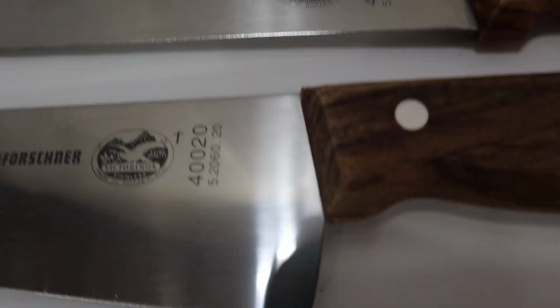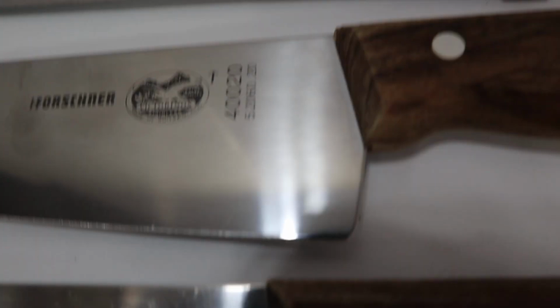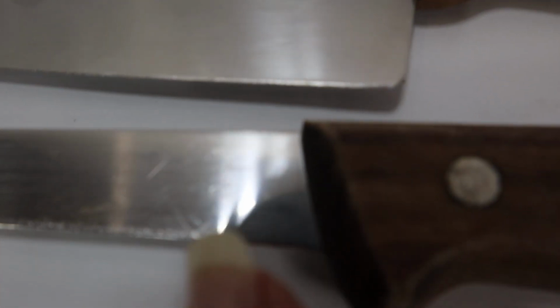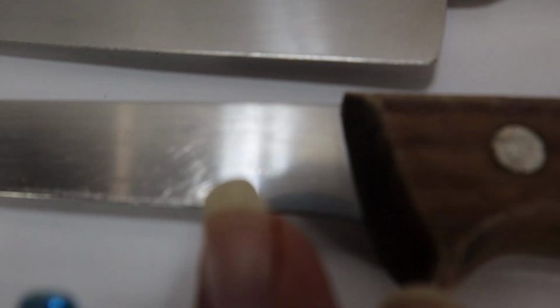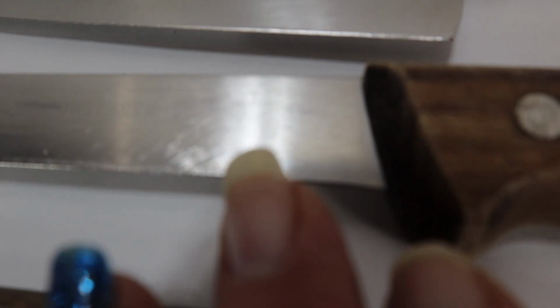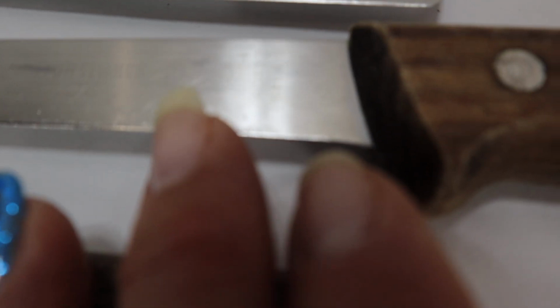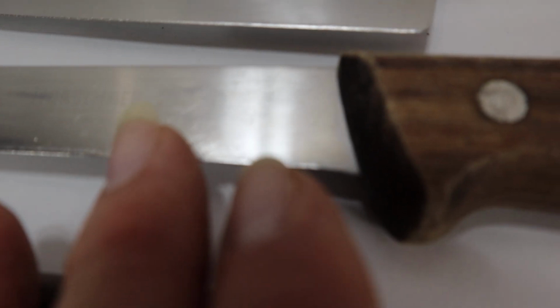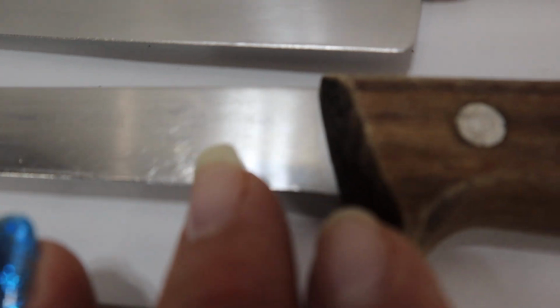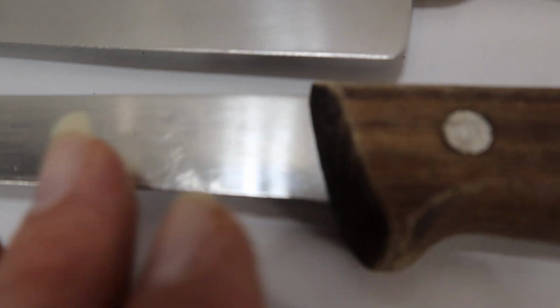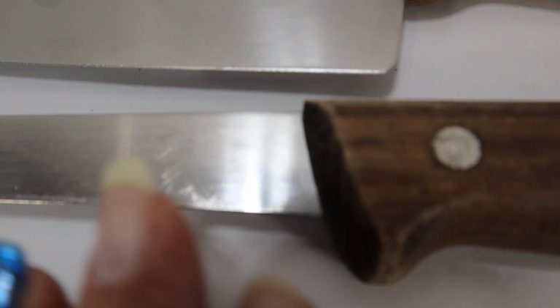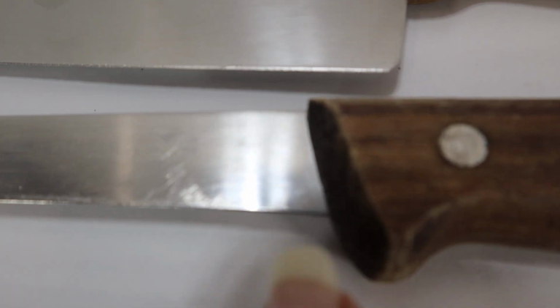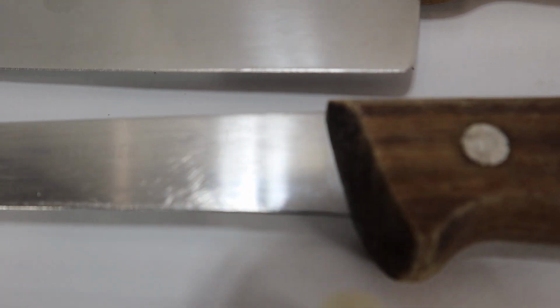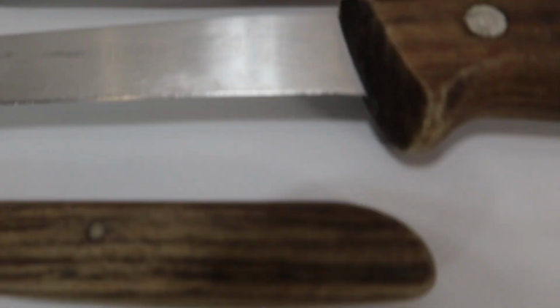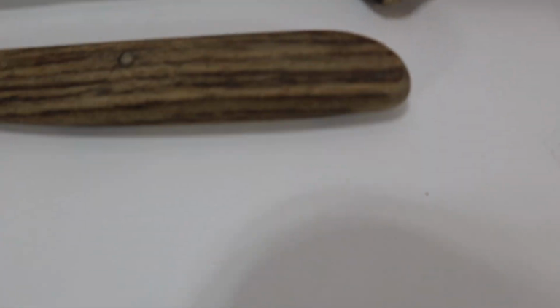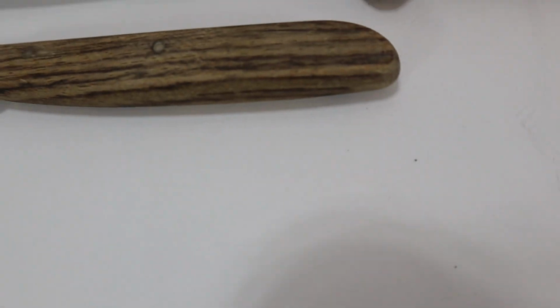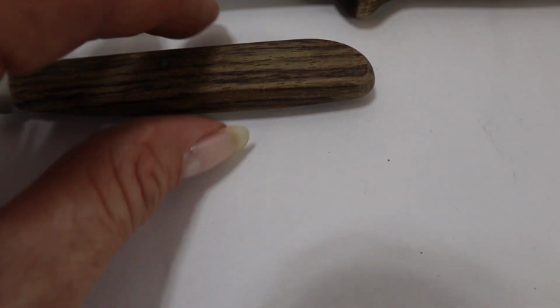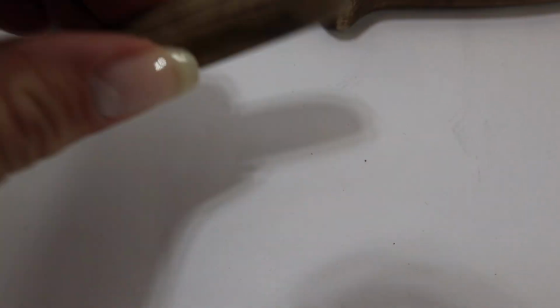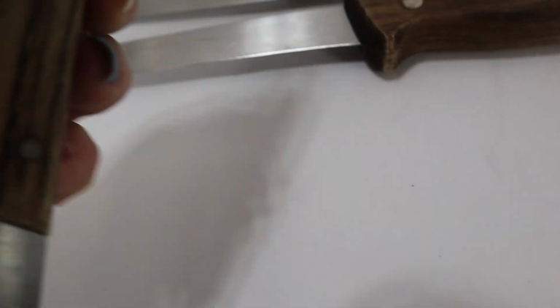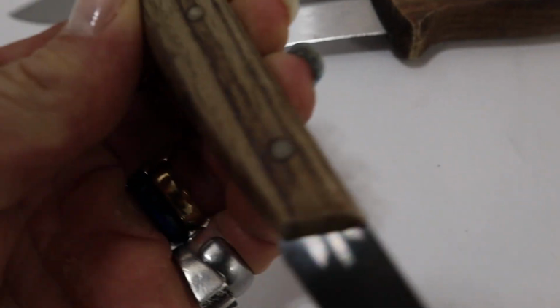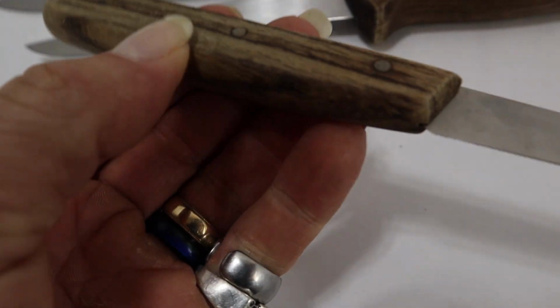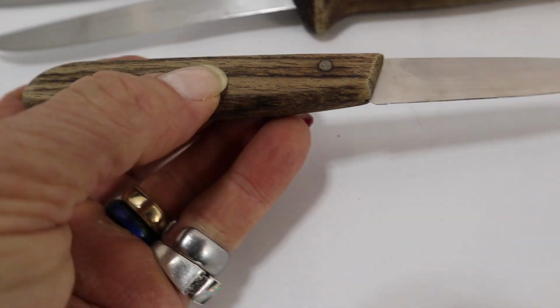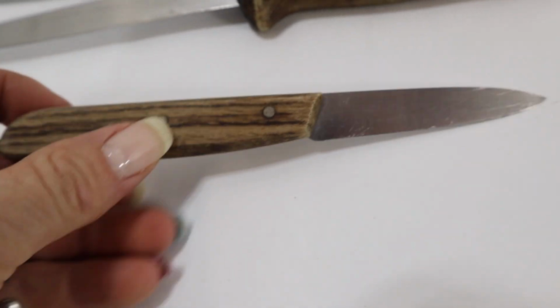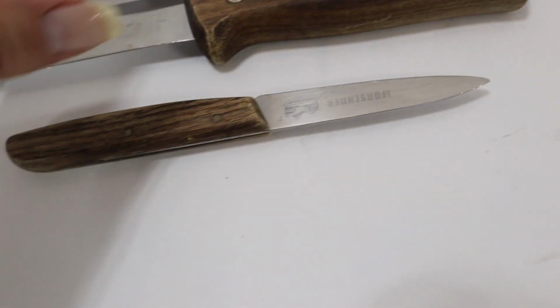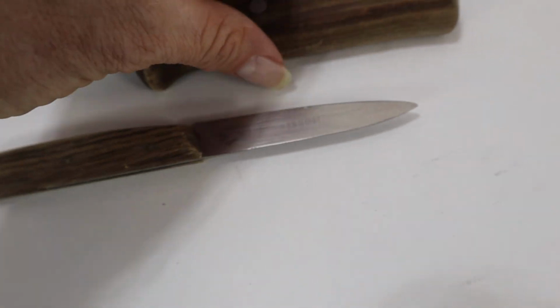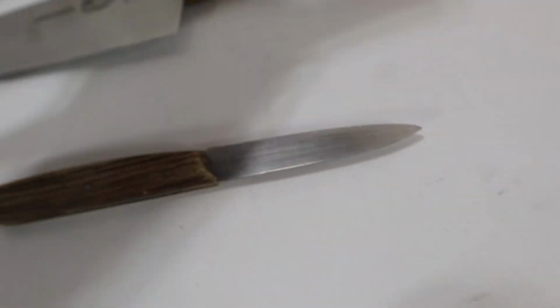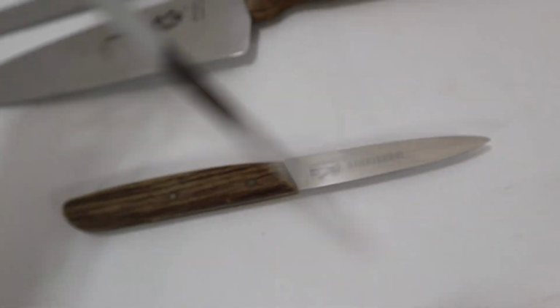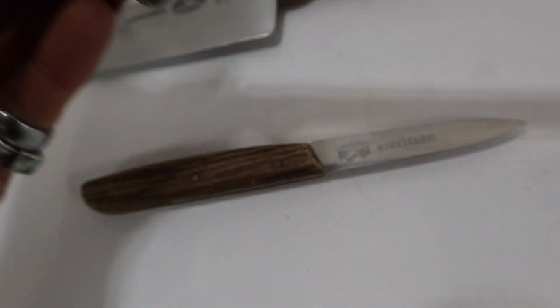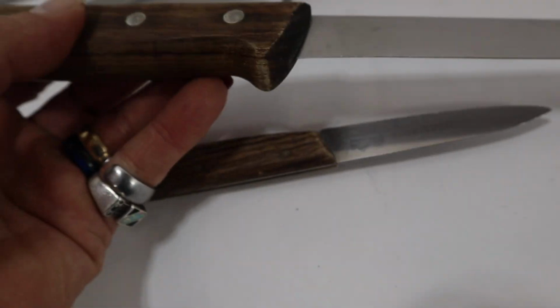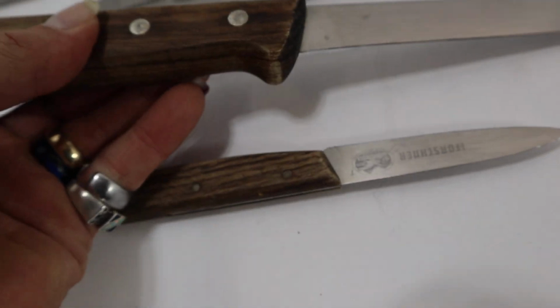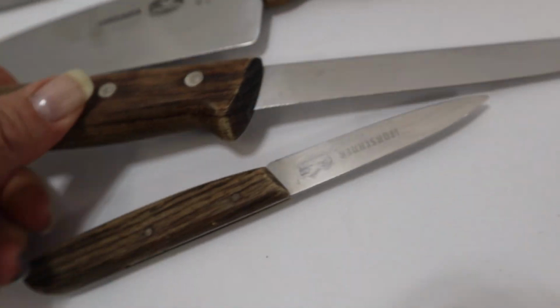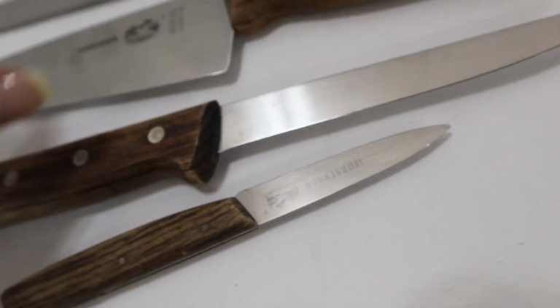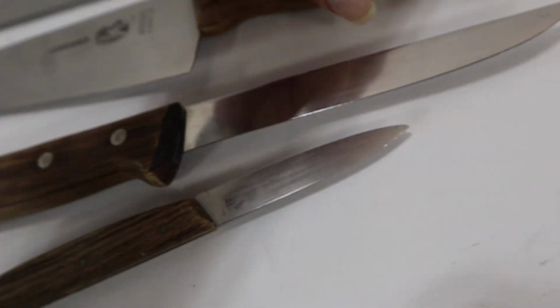These two have the — it's pretty faded. The handles are all in good shape. Rosewood handles with the rivets, they're all in nice shape.